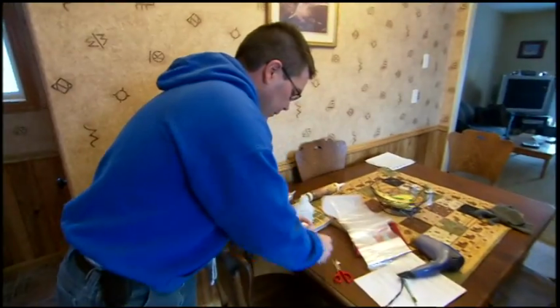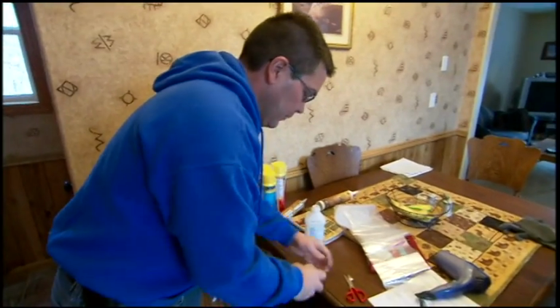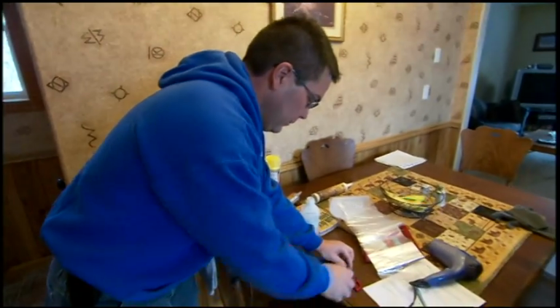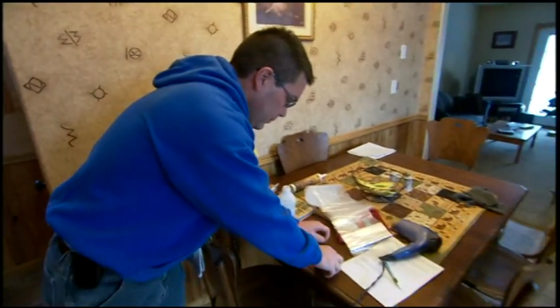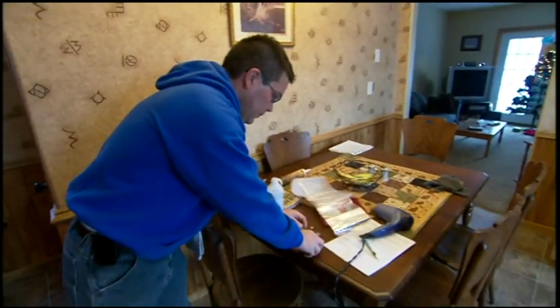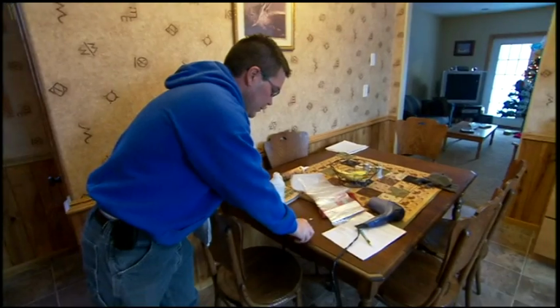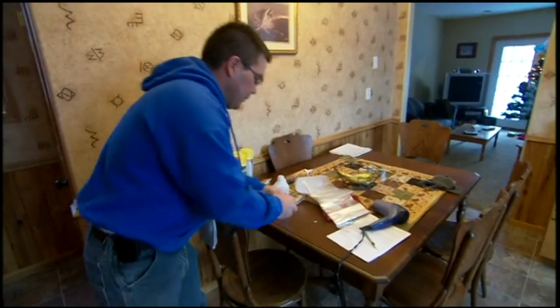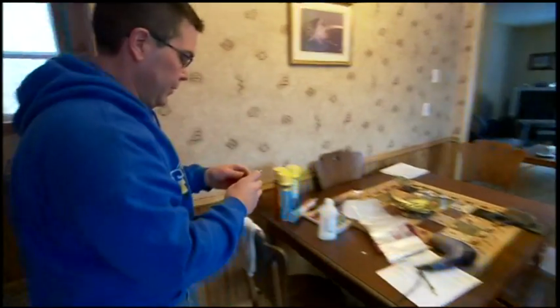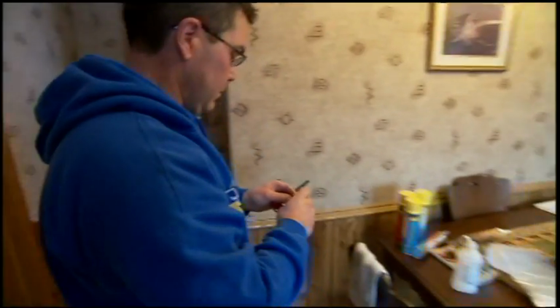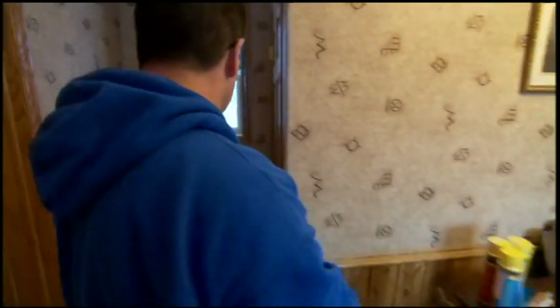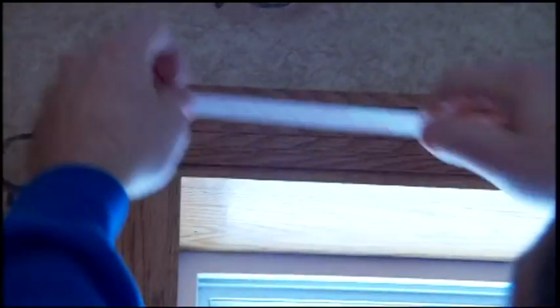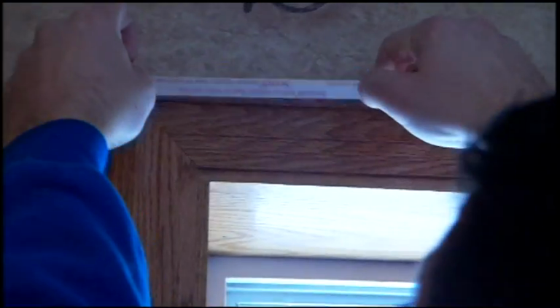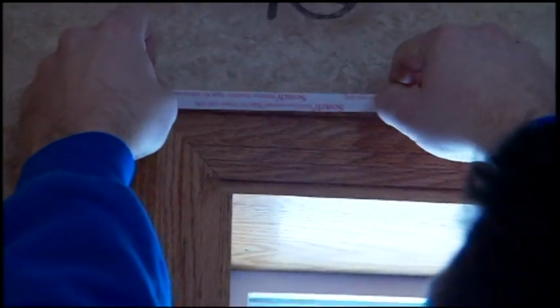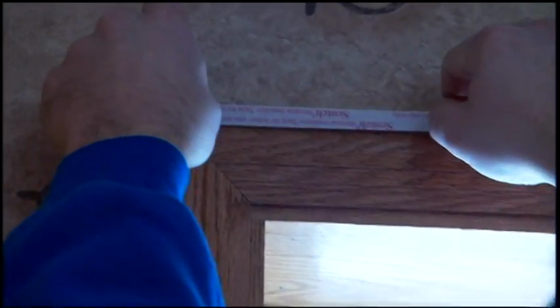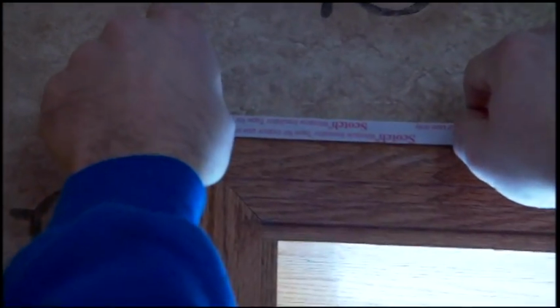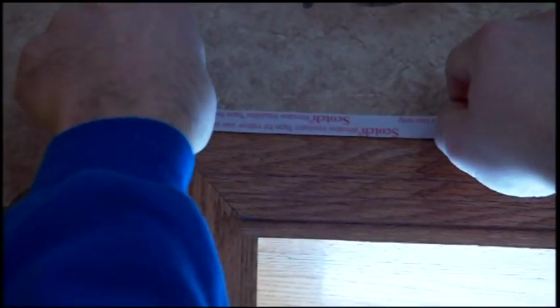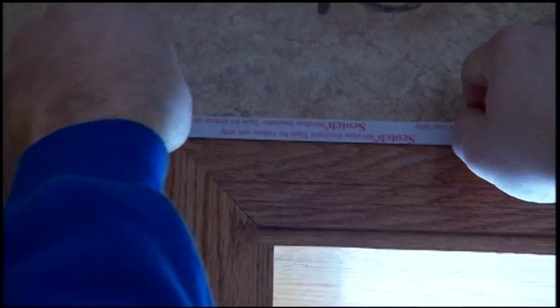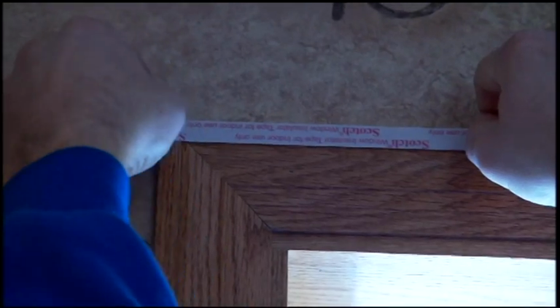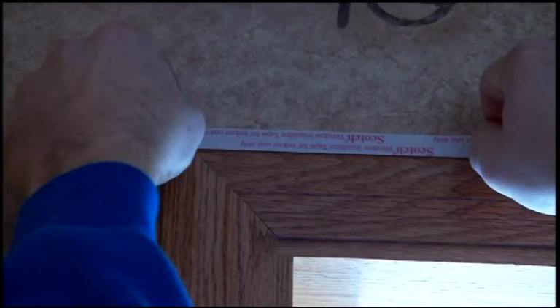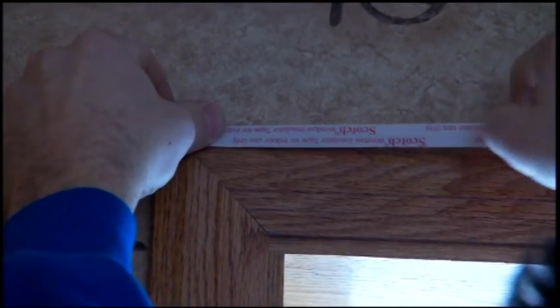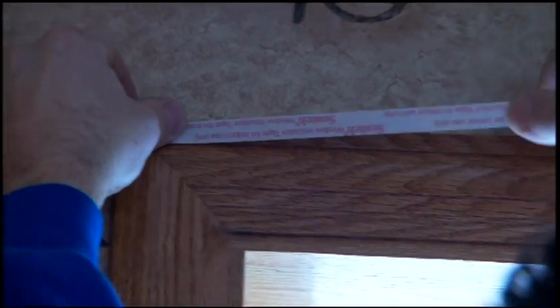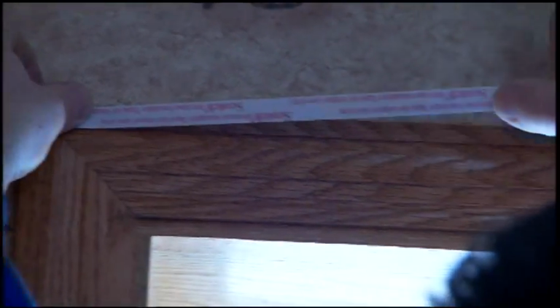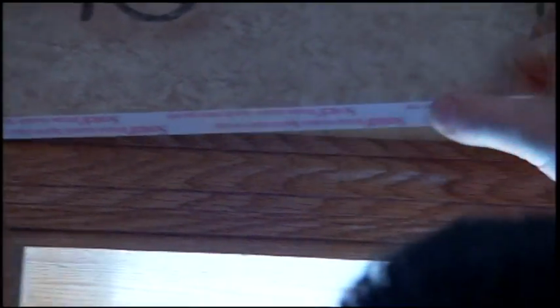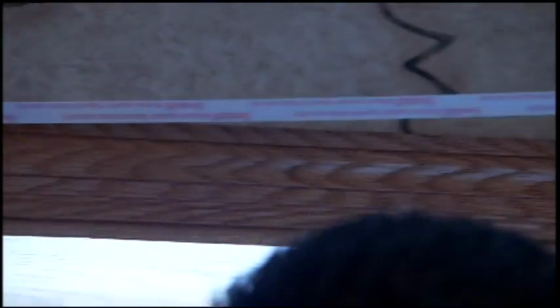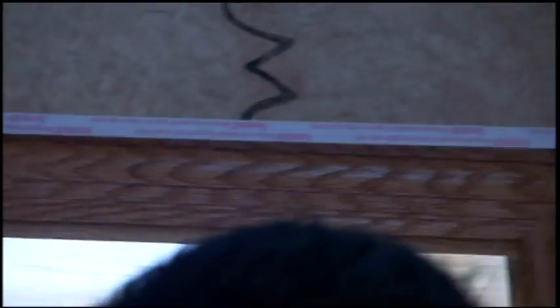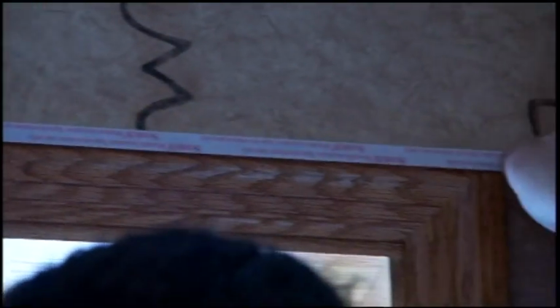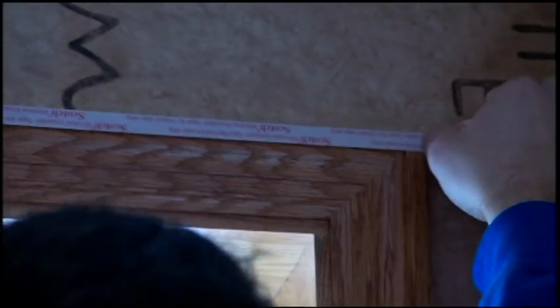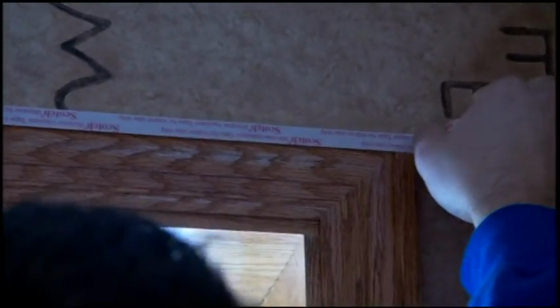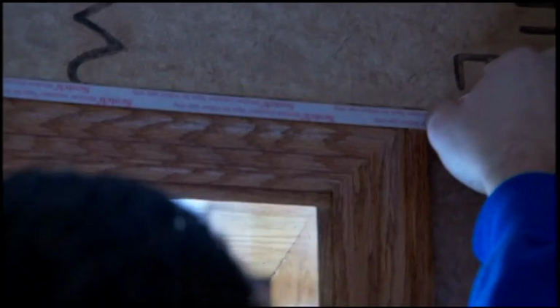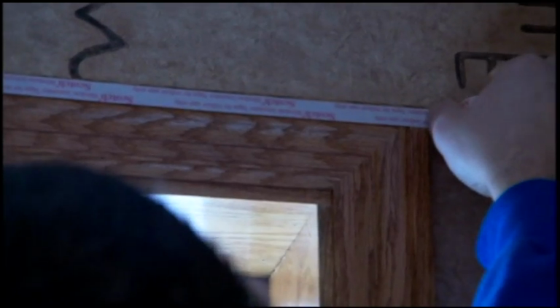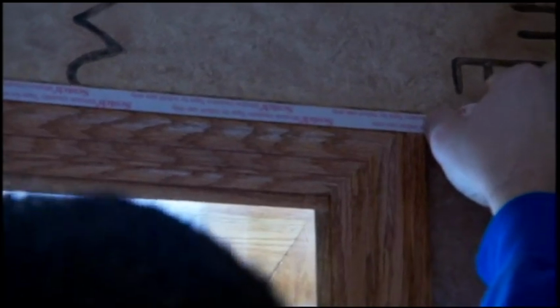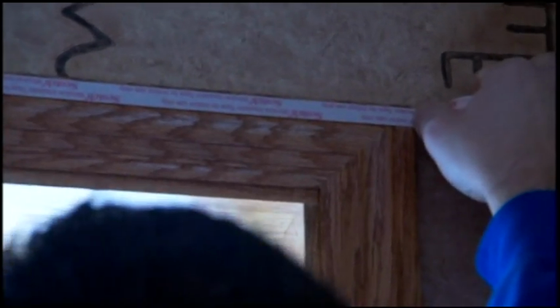Next I'm going to put this tape on. When you're putting the tape on, just make sure you press down good and get it adhered to that window trim really well.